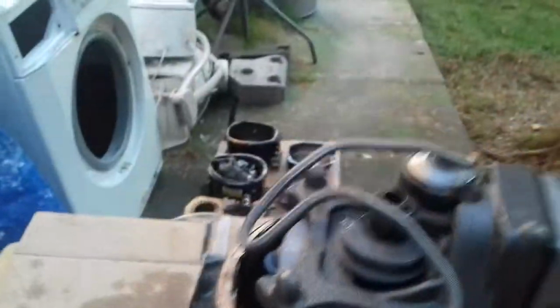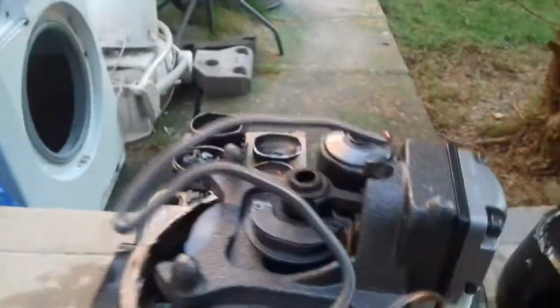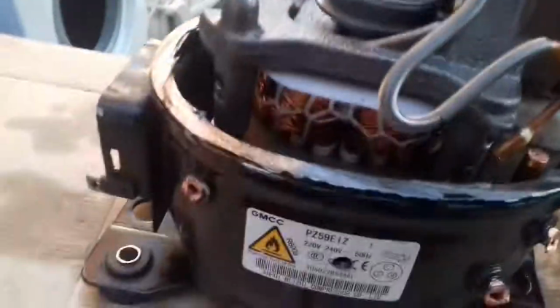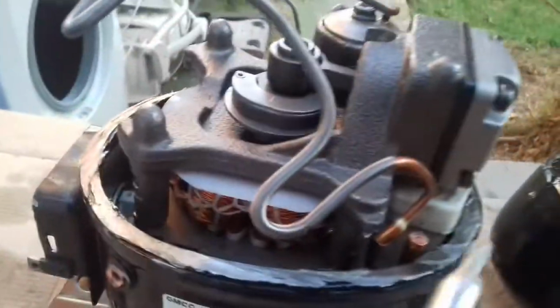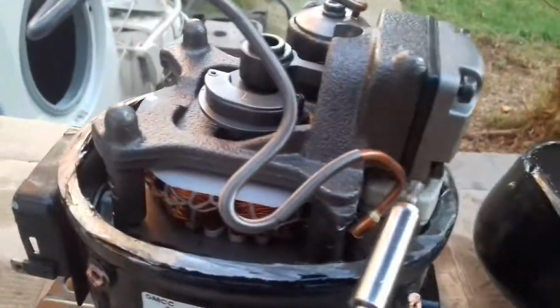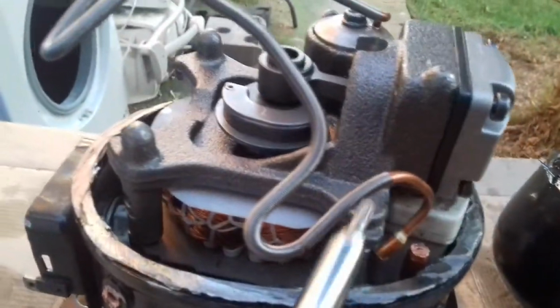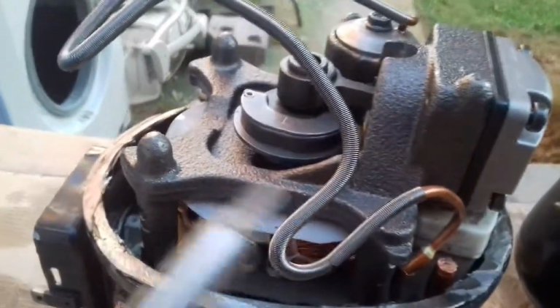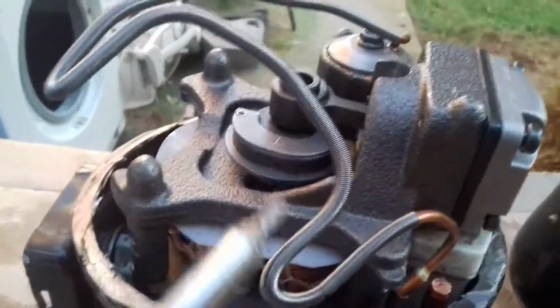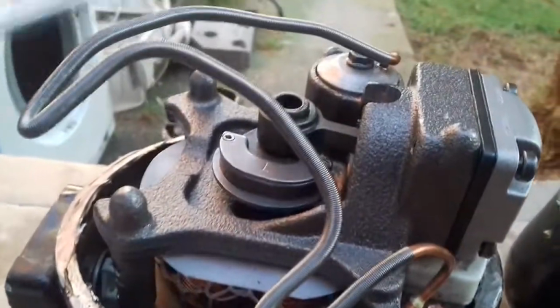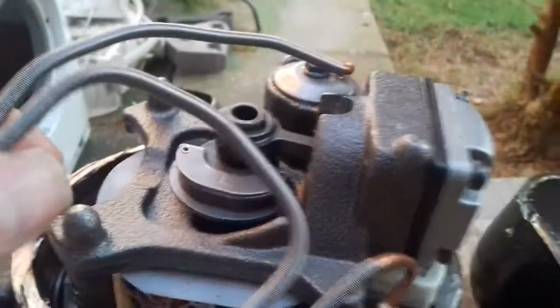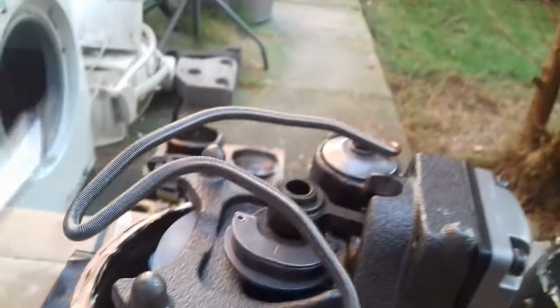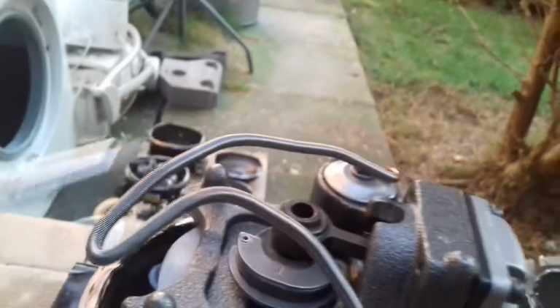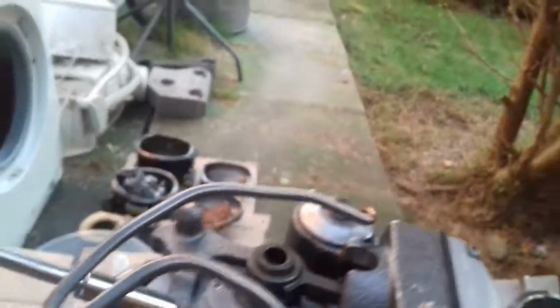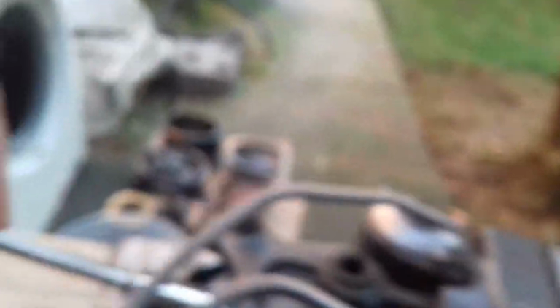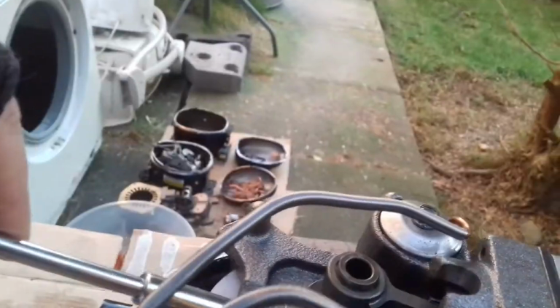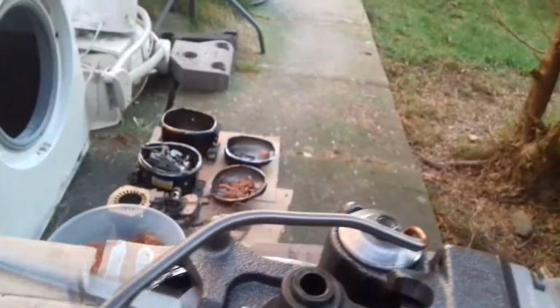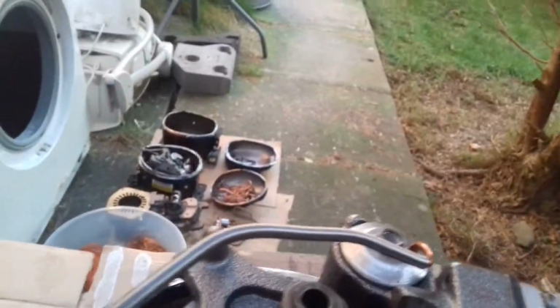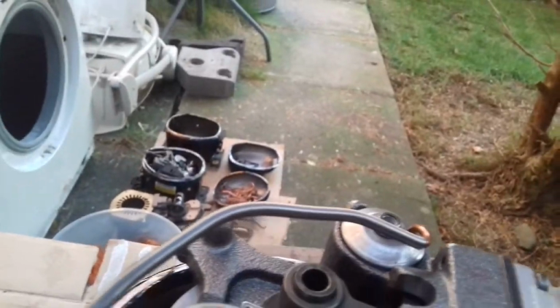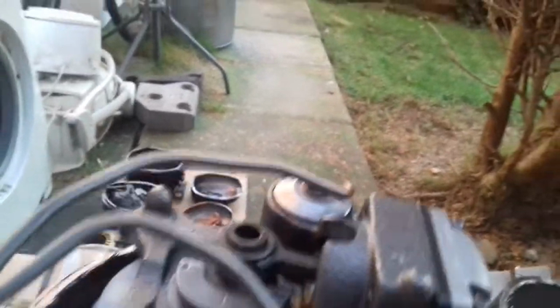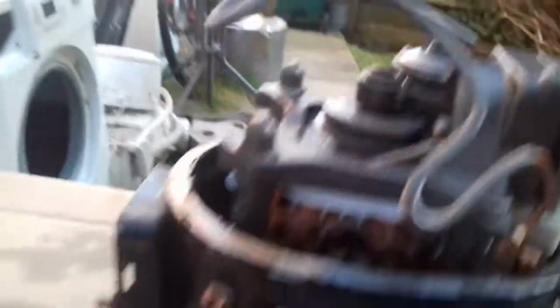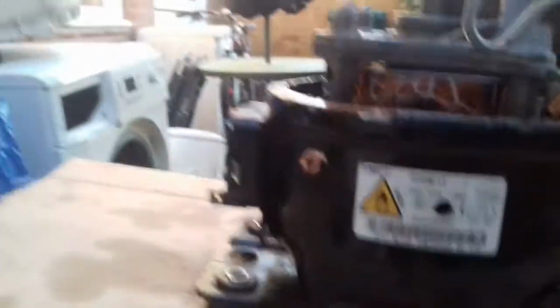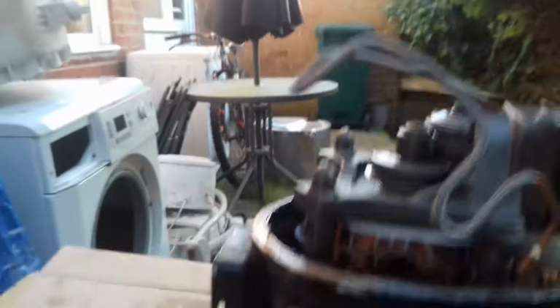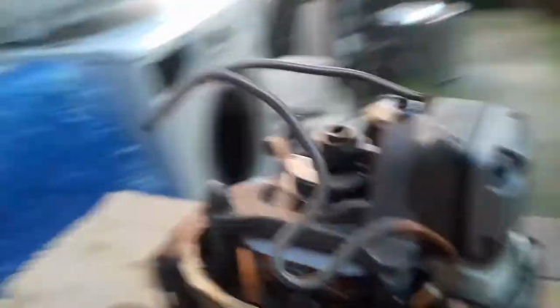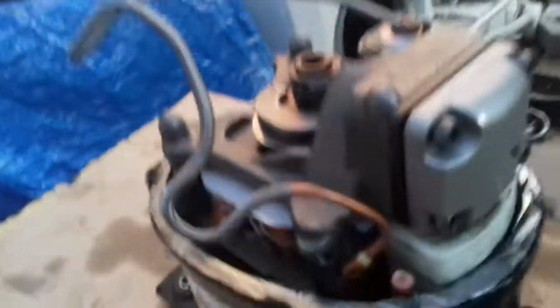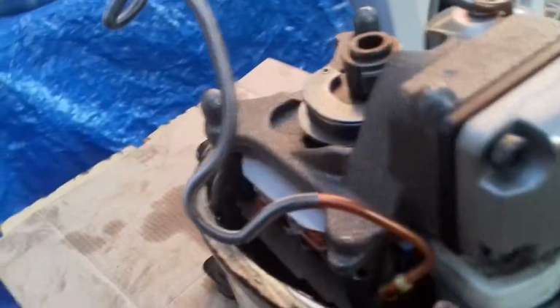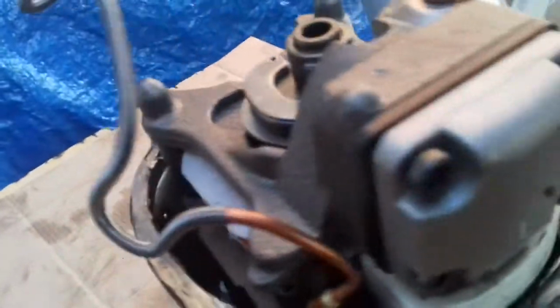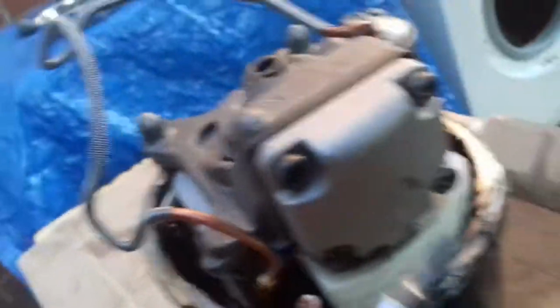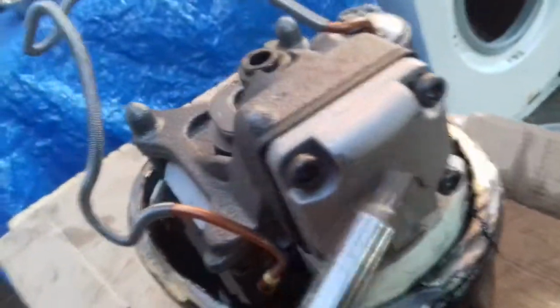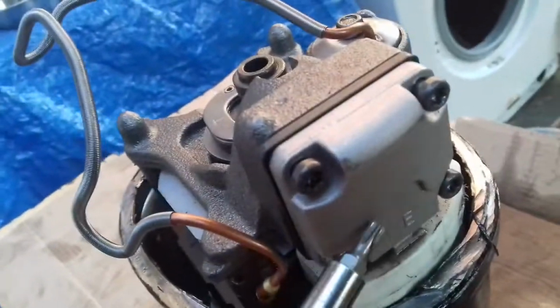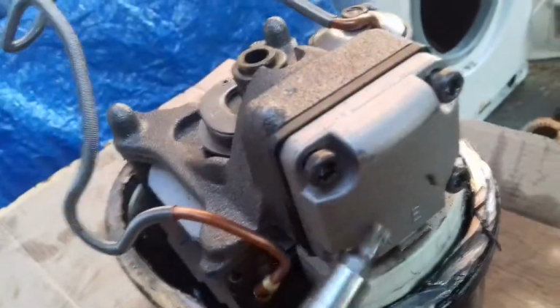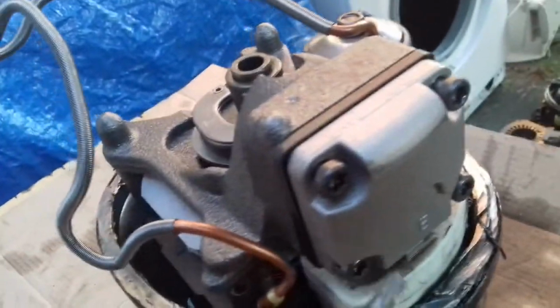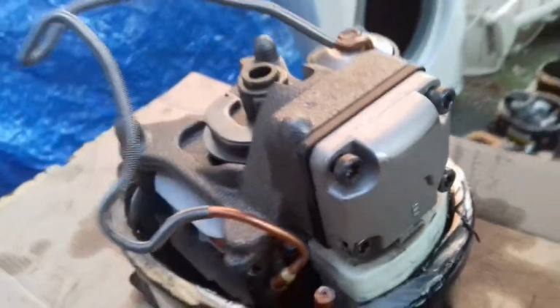On the top is the bypass assembly and then you've got the pump assembly inside here. Now, there's obviously a bit of cast here, so I'll quickly unscrew that off.